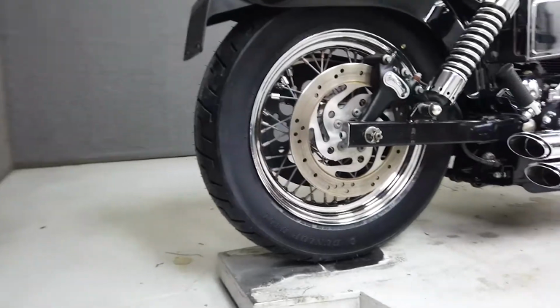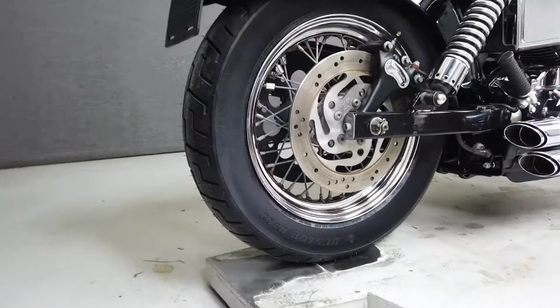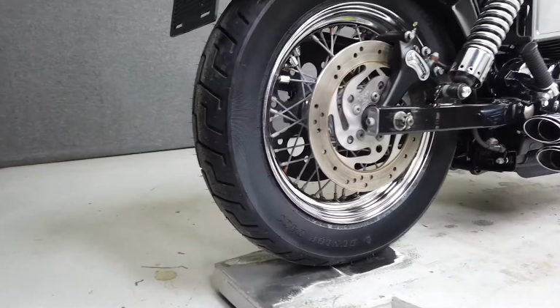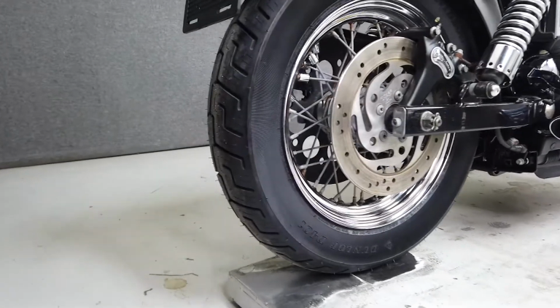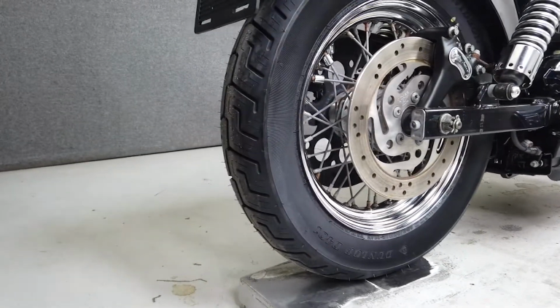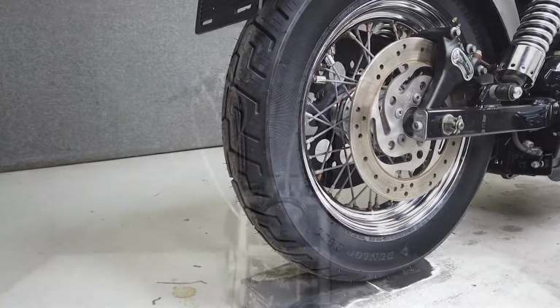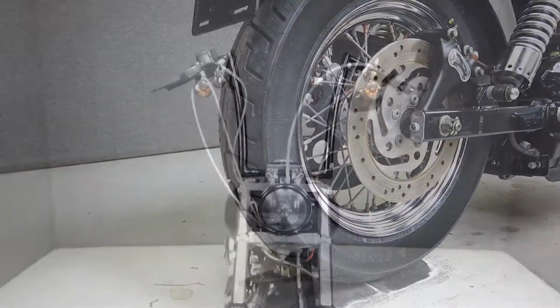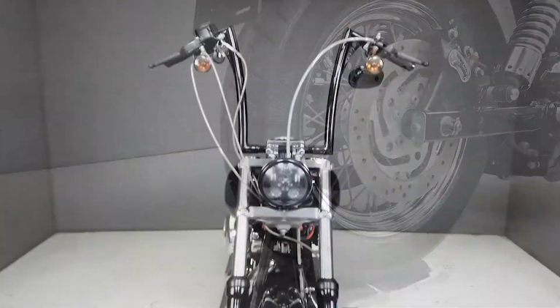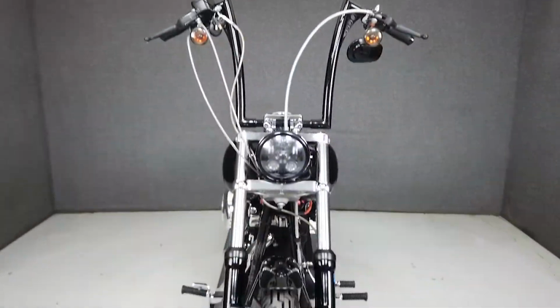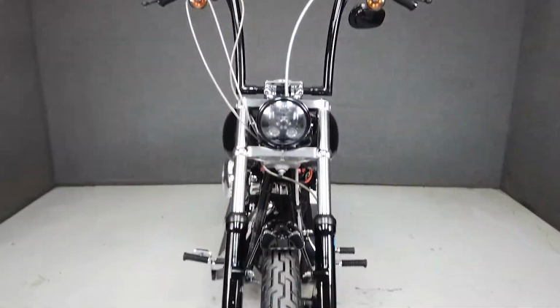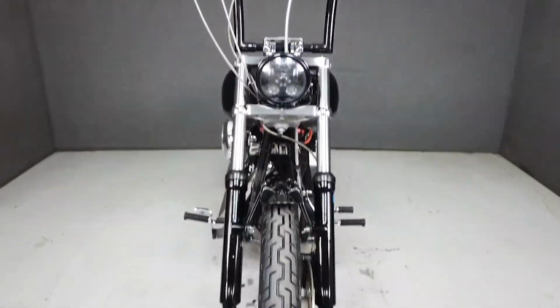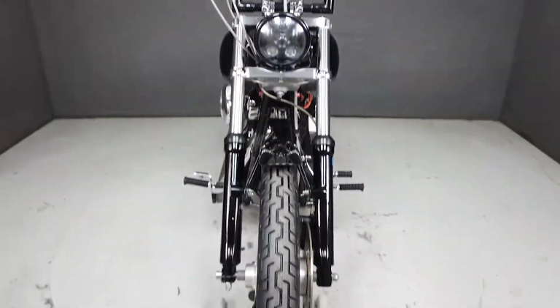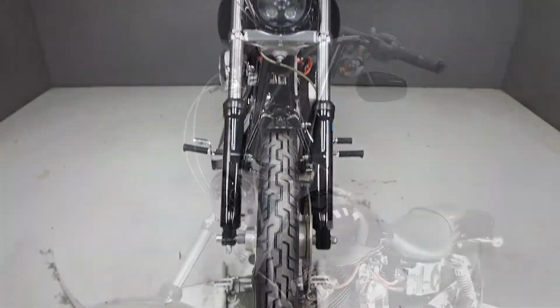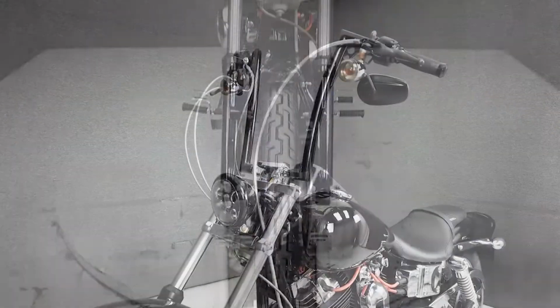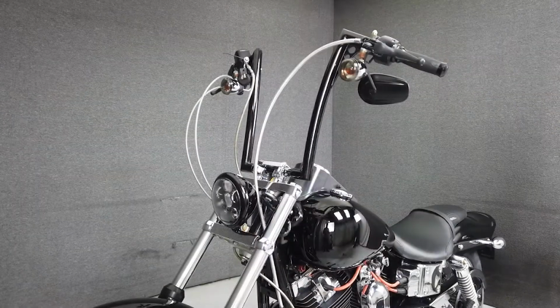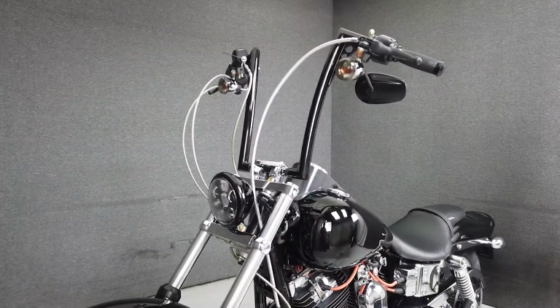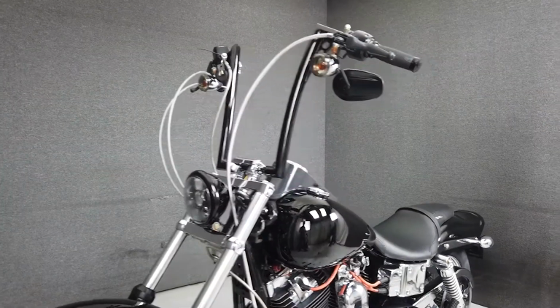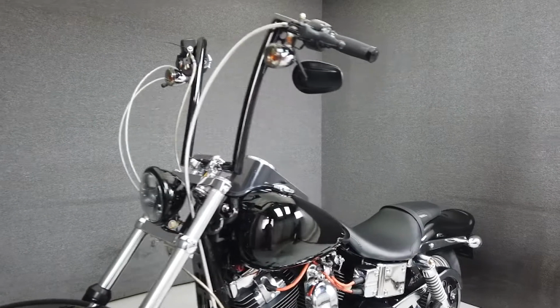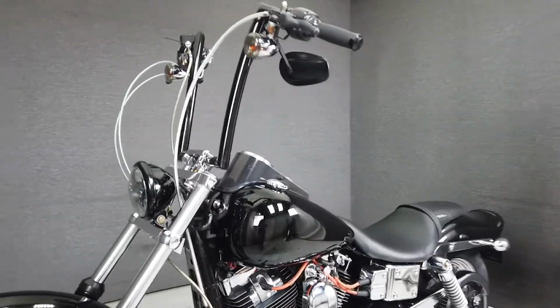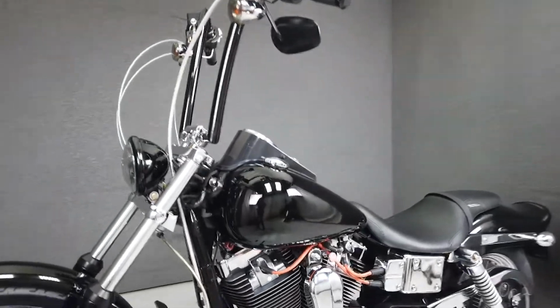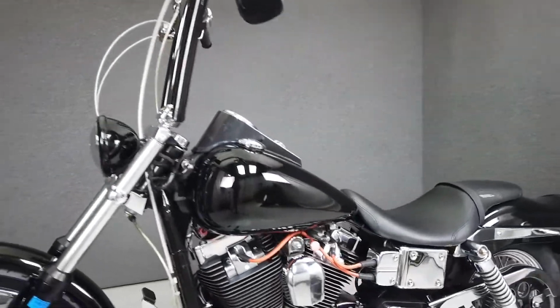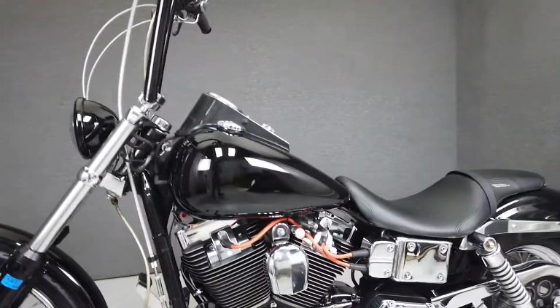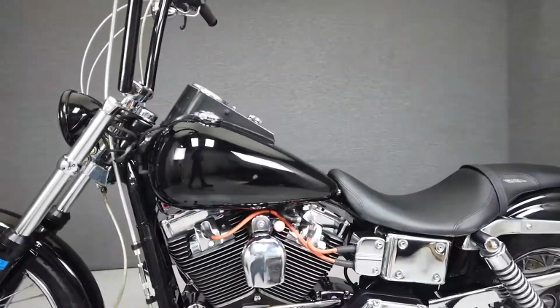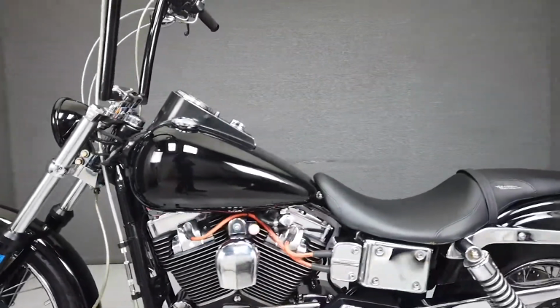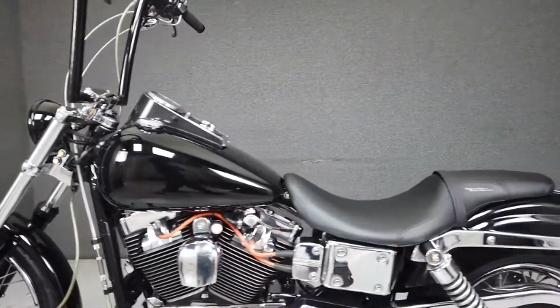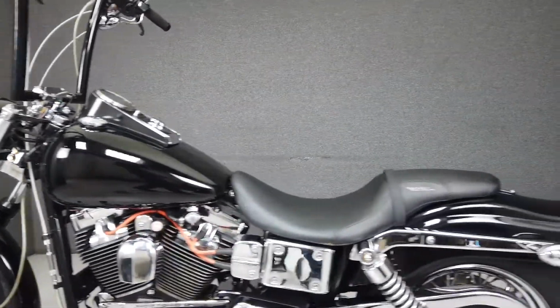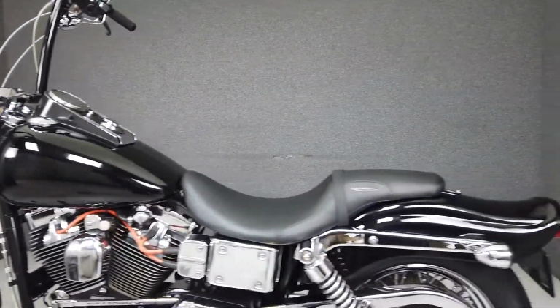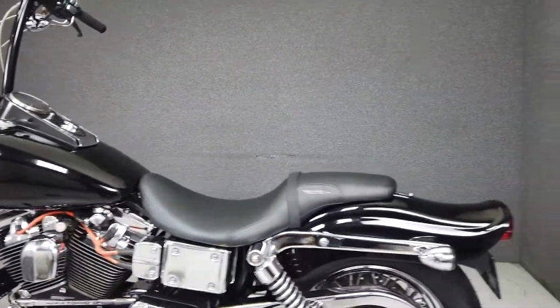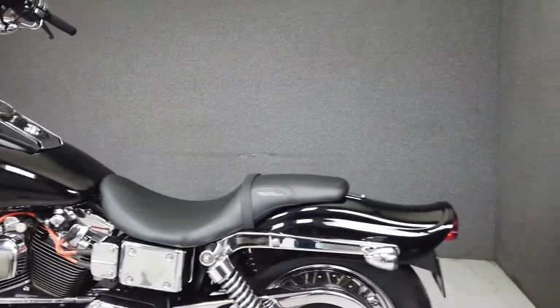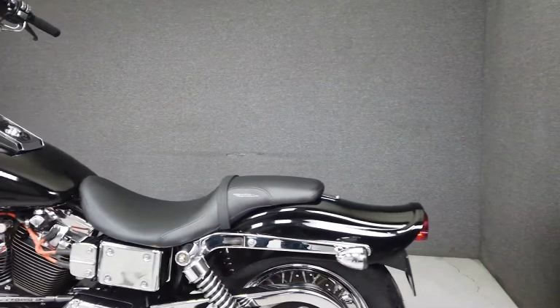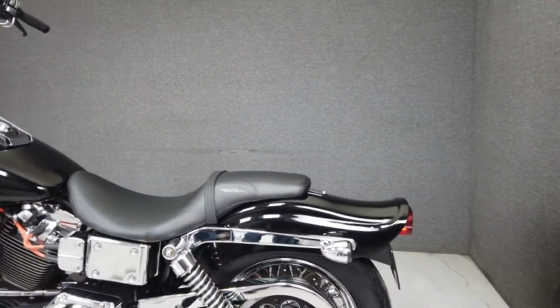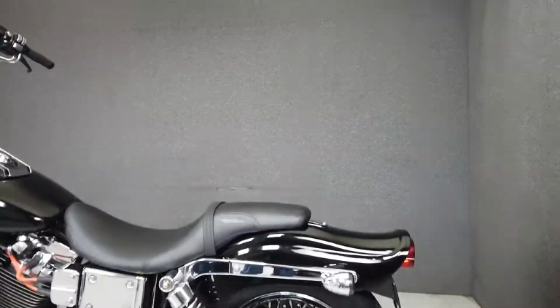From Harley, it comes equipped with the security system and fob. We have also installed a brand new front end and rear tire on this bike. The Dyna line has long been one of Harley's best handling platforms.